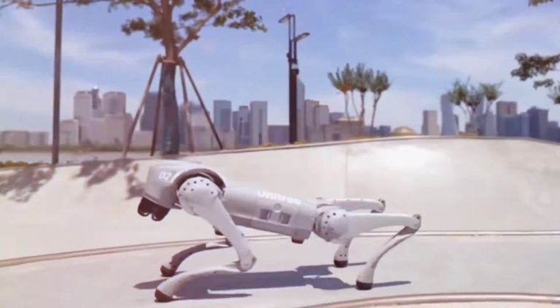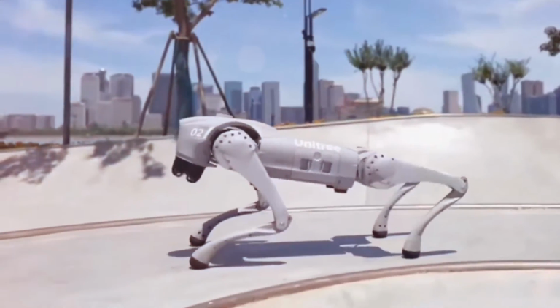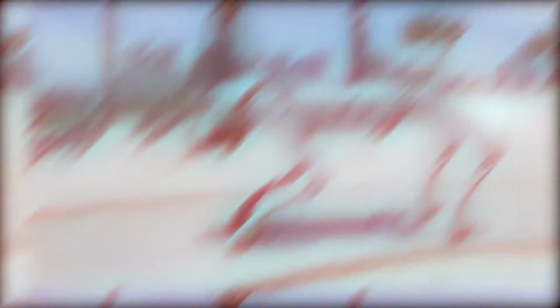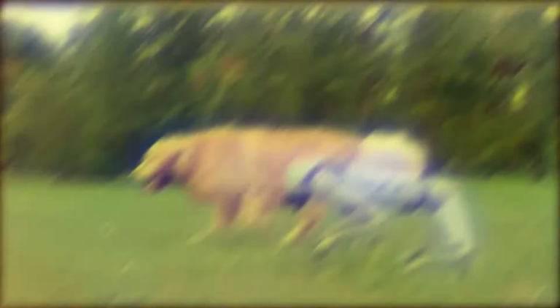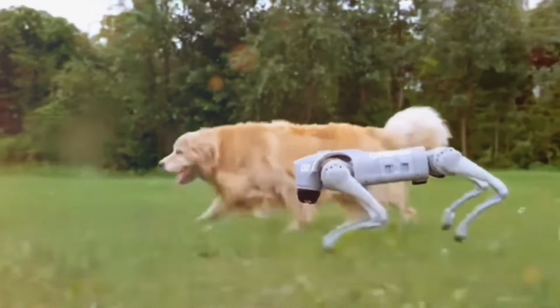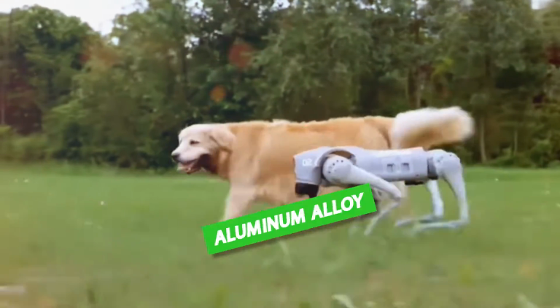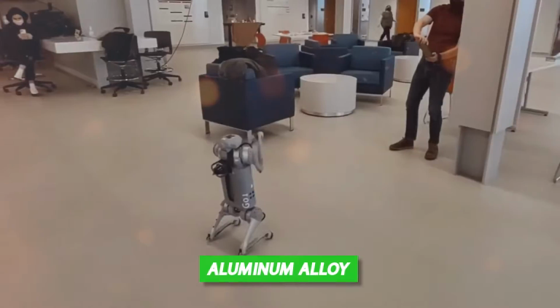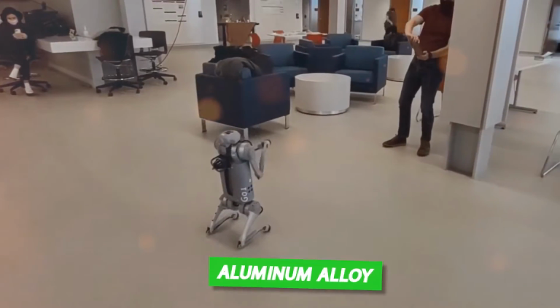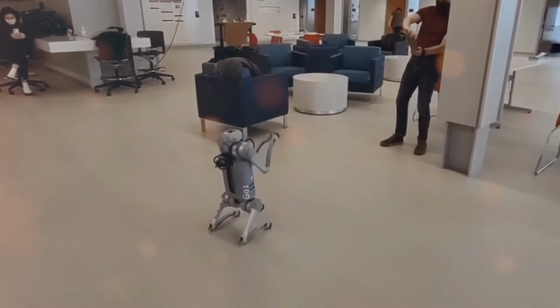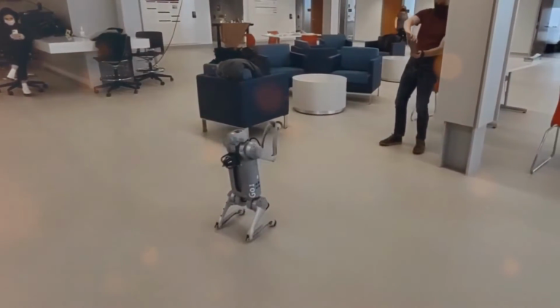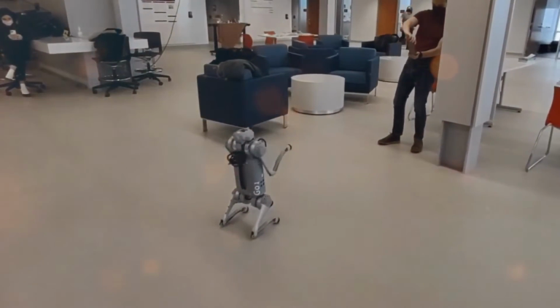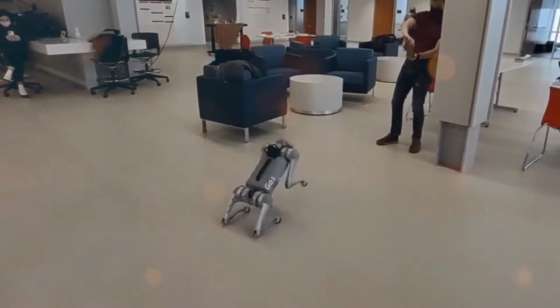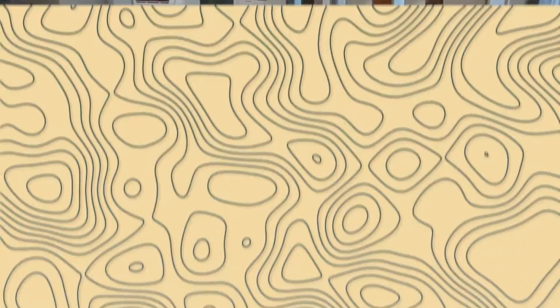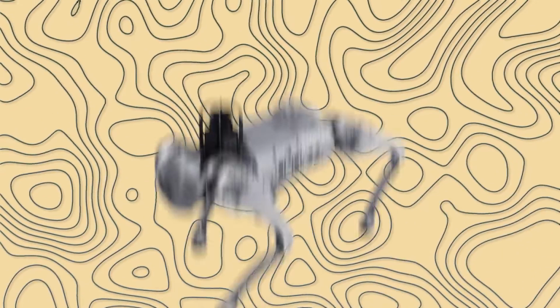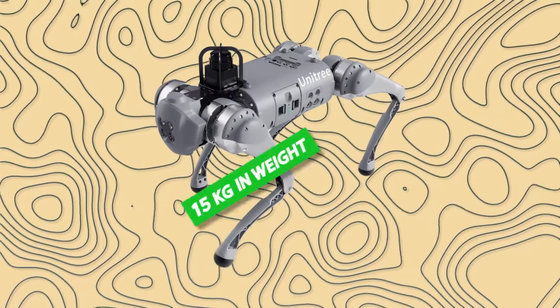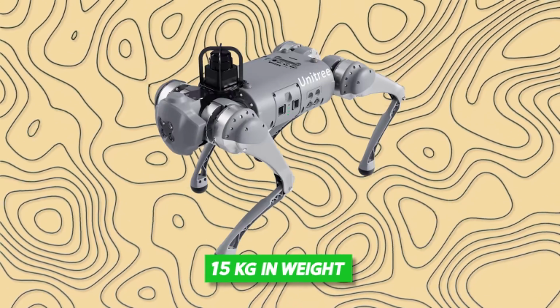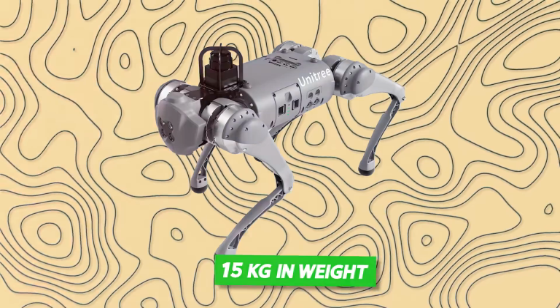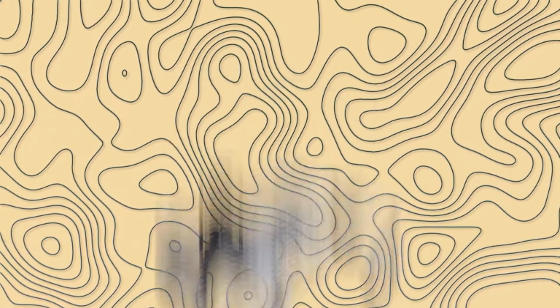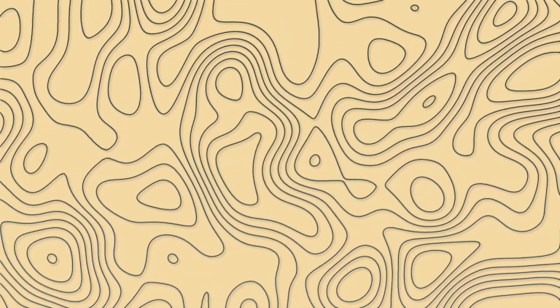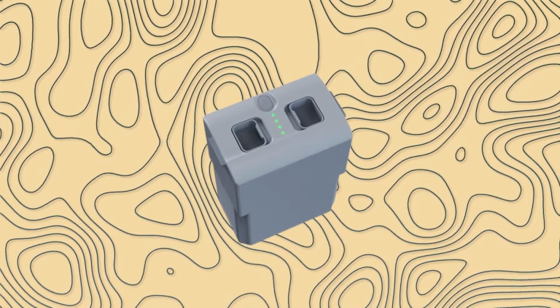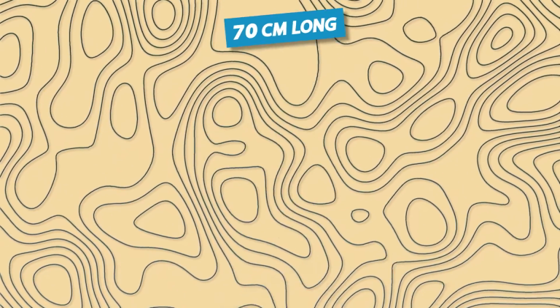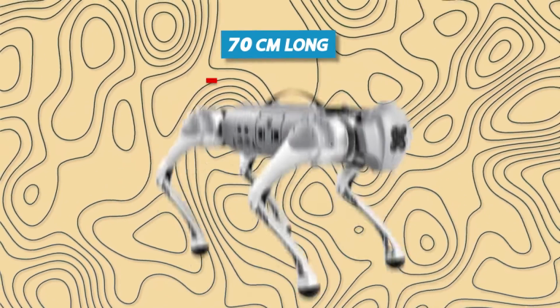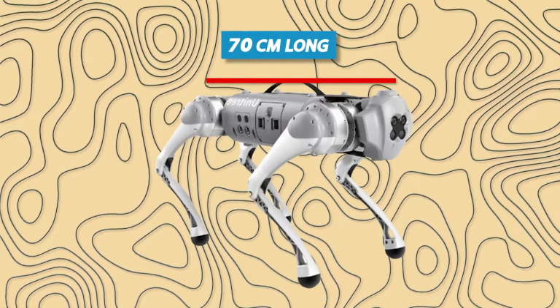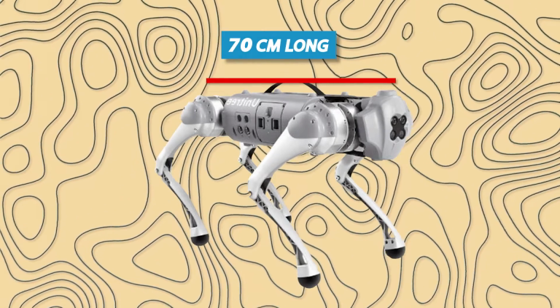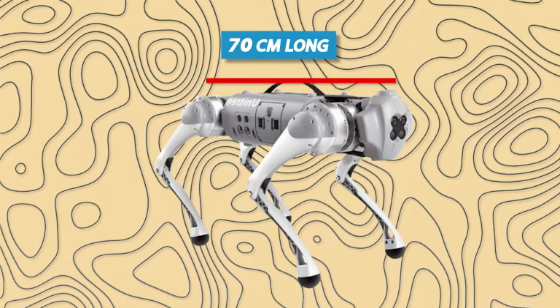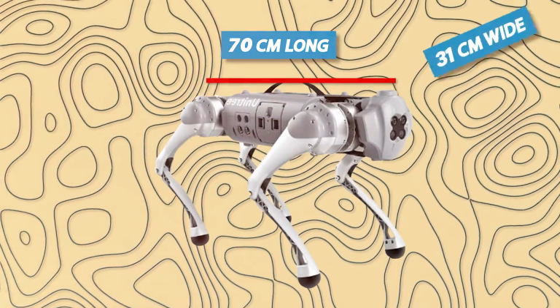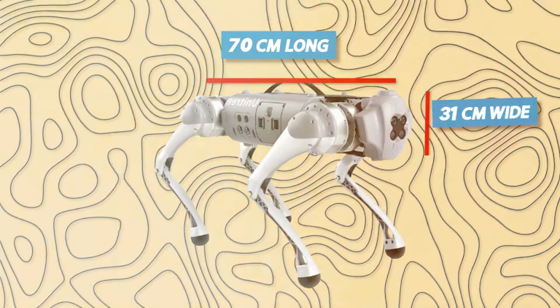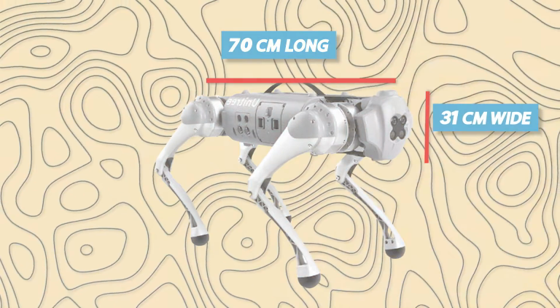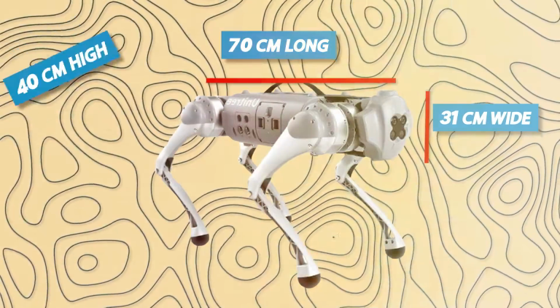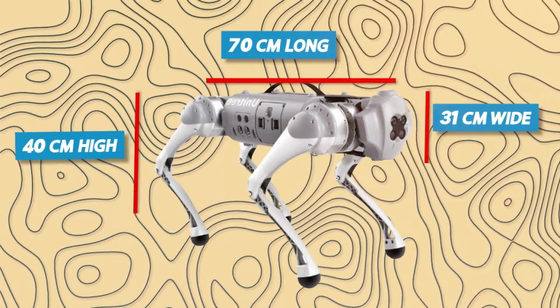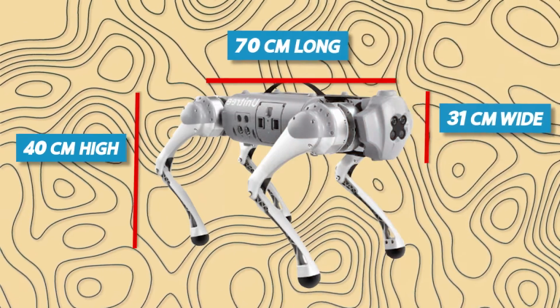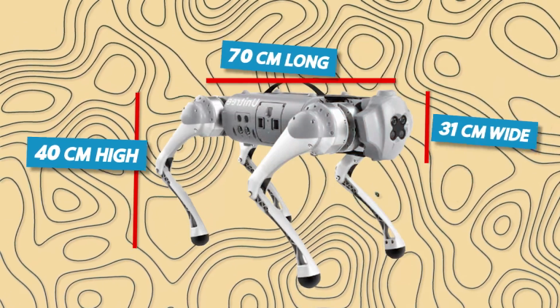High-strength engineering plastic and aluminum alloy were used to create this robot. The robot is roughly 15 kilograms in weight, including the batteries, and measures 70 centimeters long, 31 centimeters wide, and 40 centimeters high.